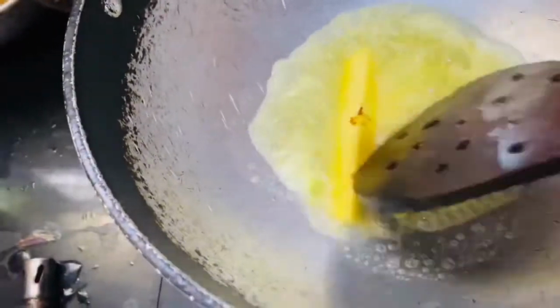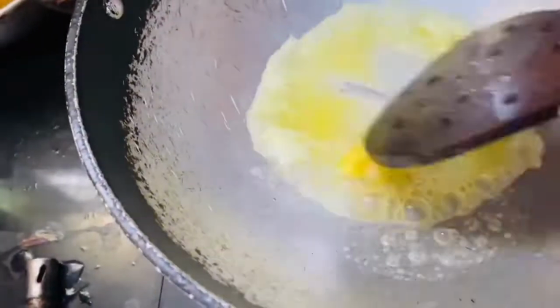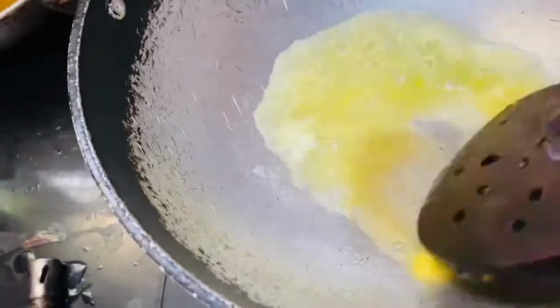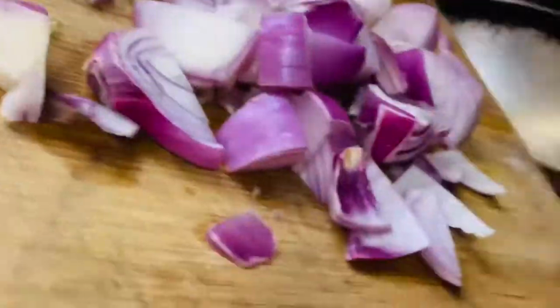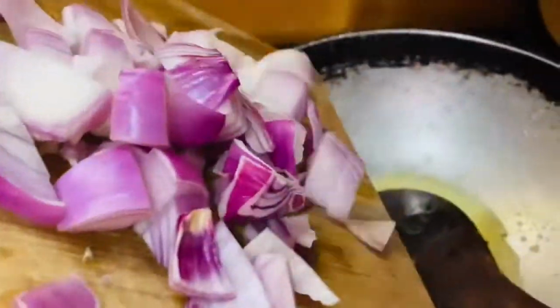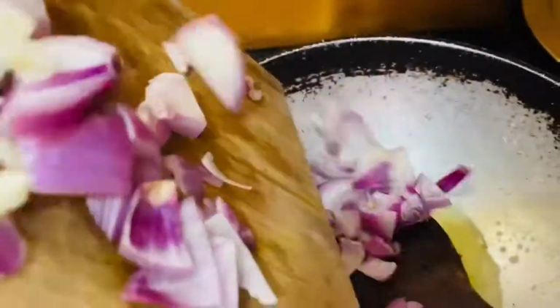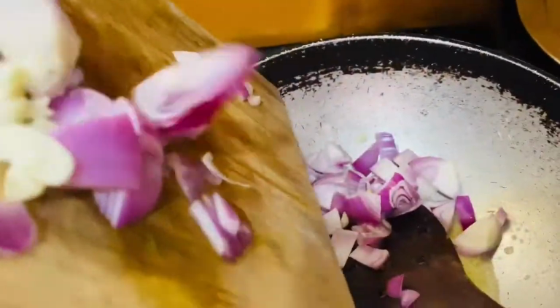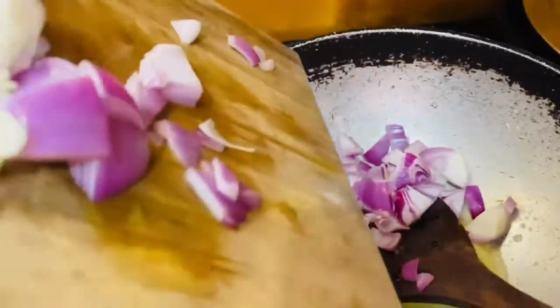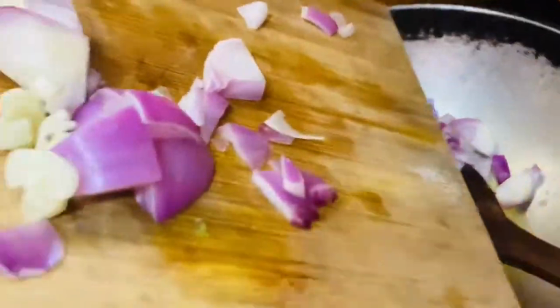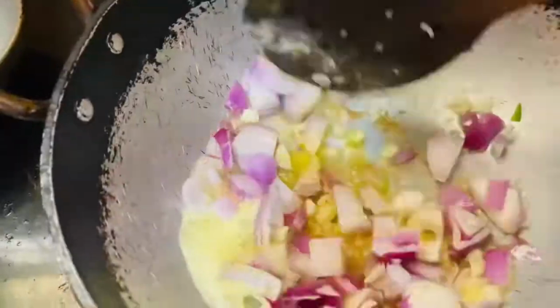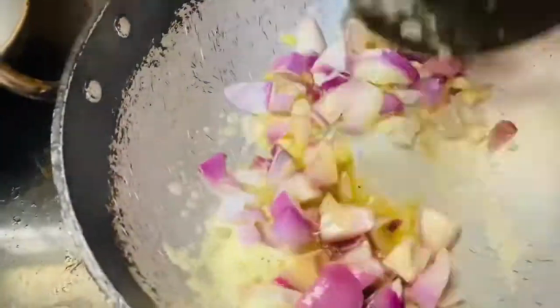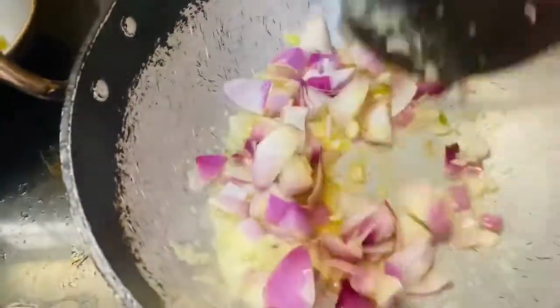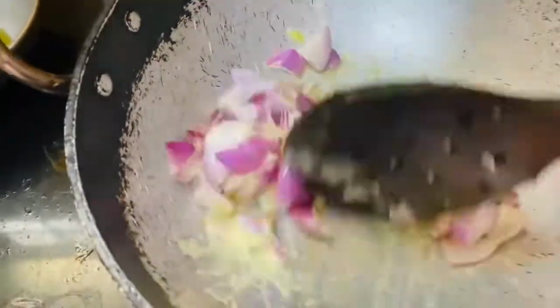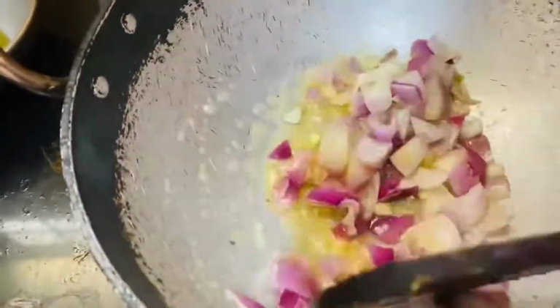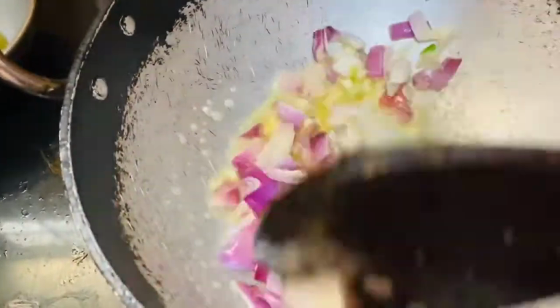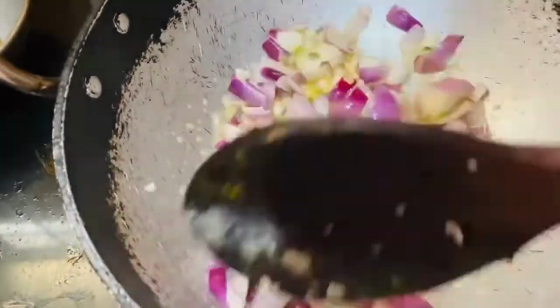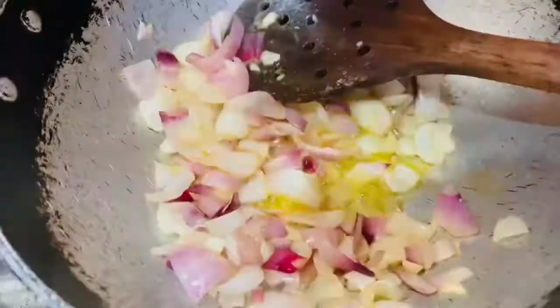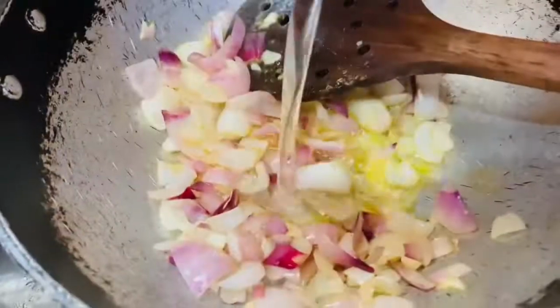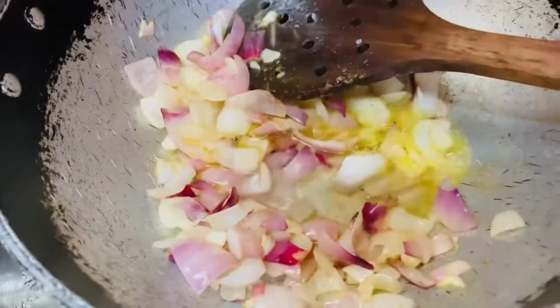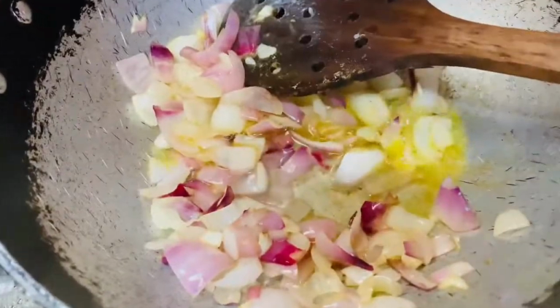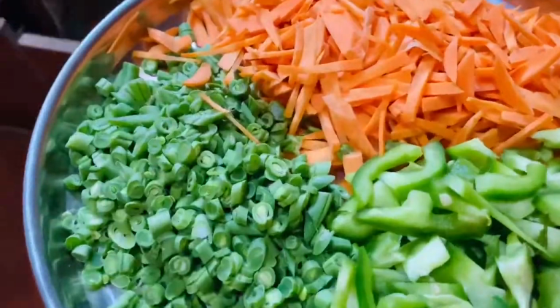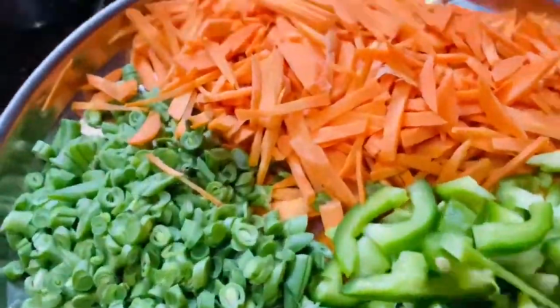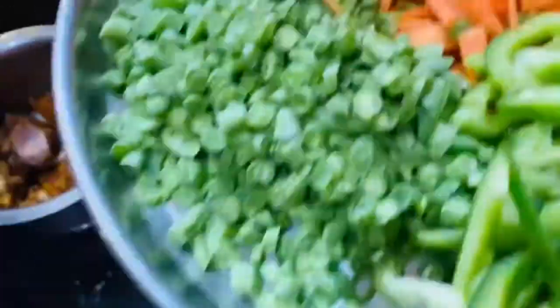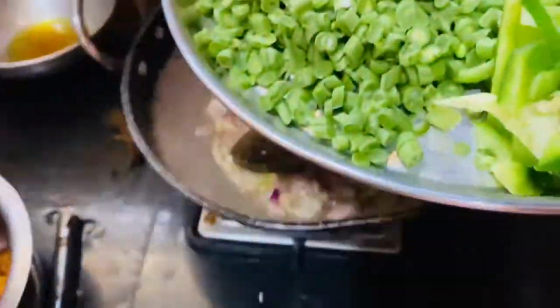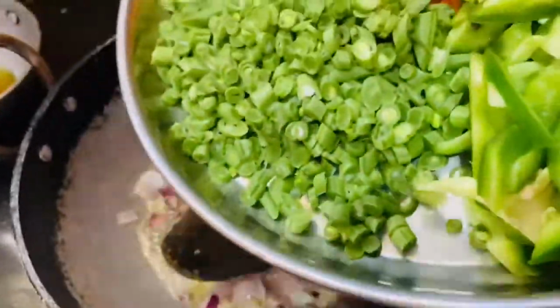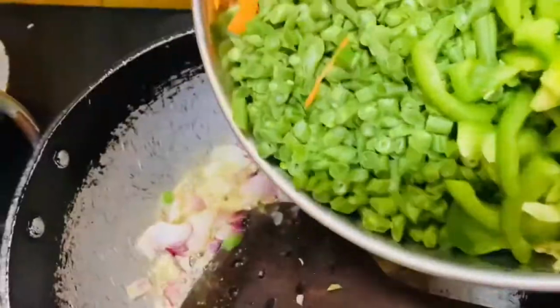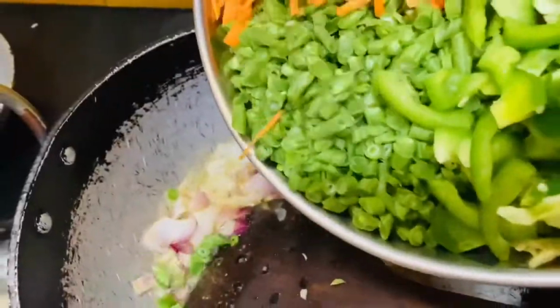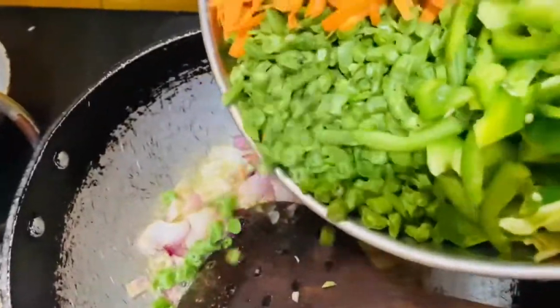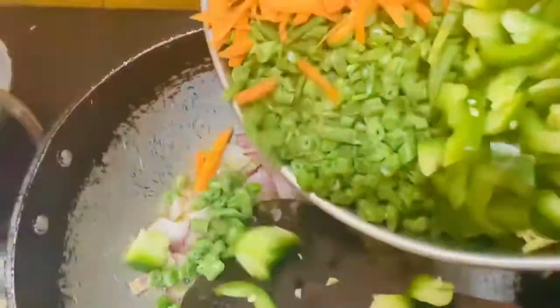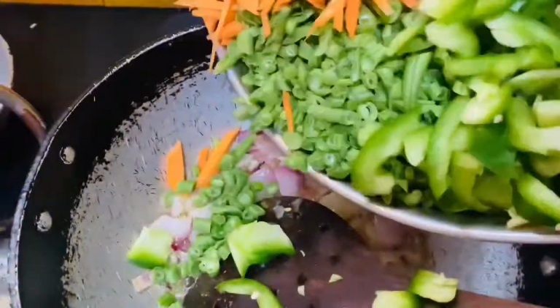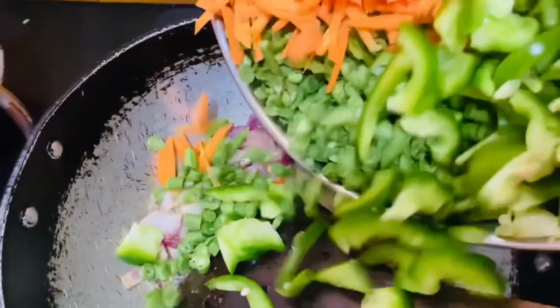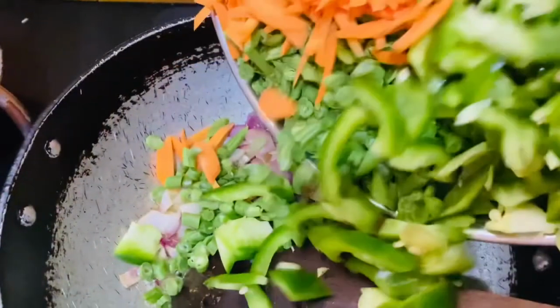Then we will cook it in the pan — chop it a little. We will cook it for a little while on the side of our vegetables.